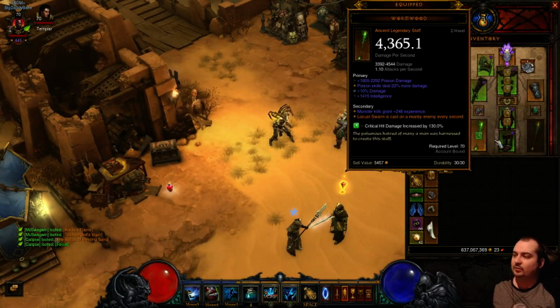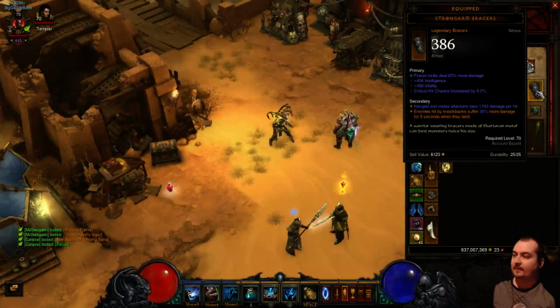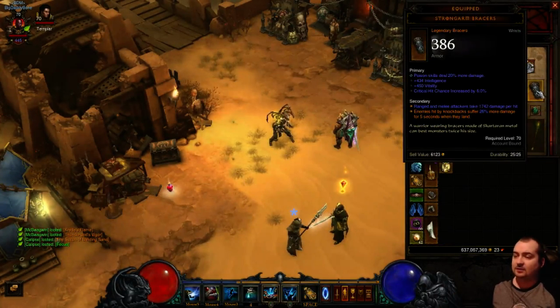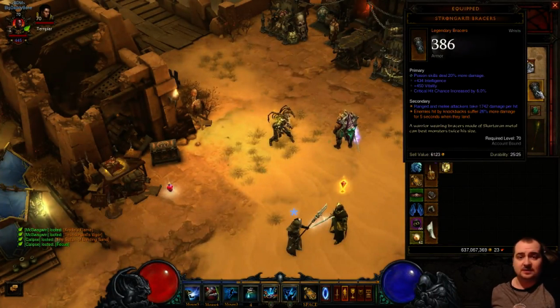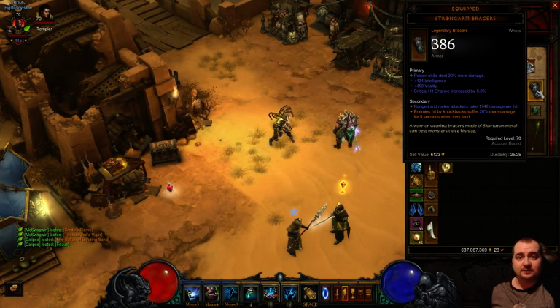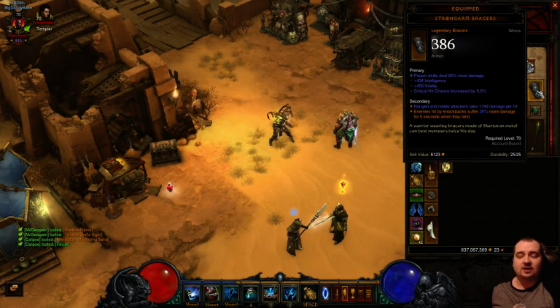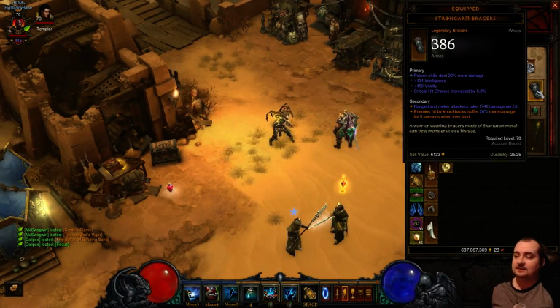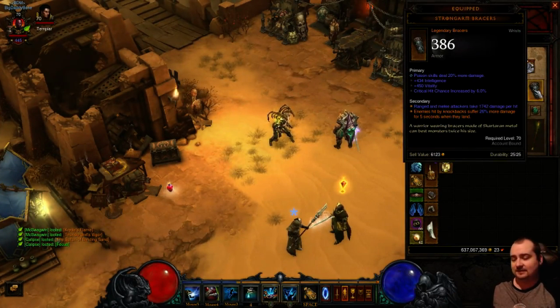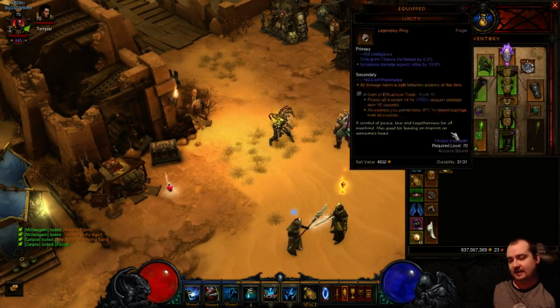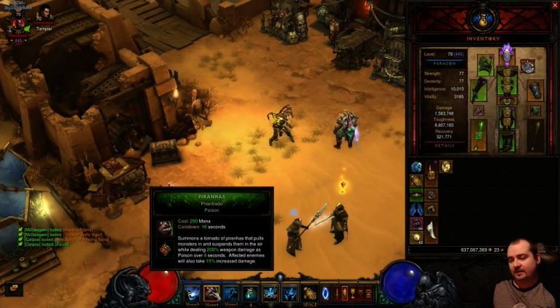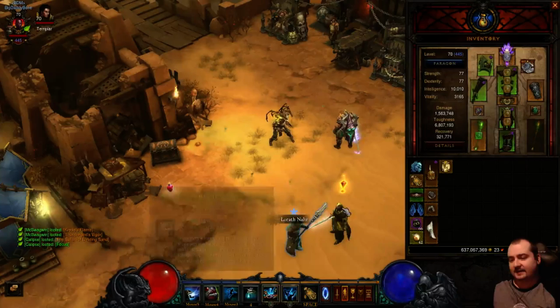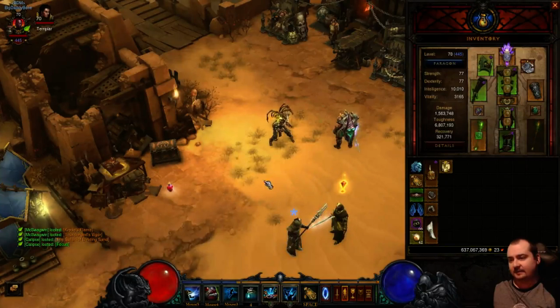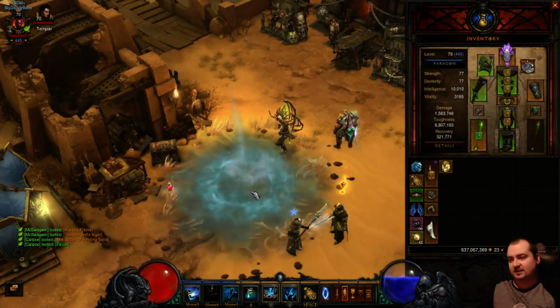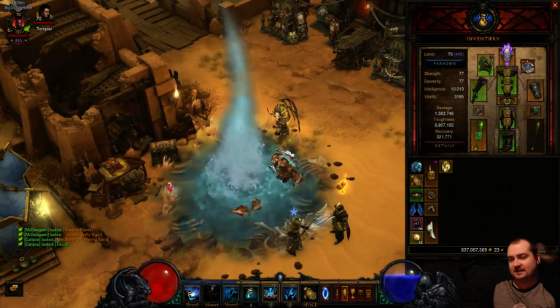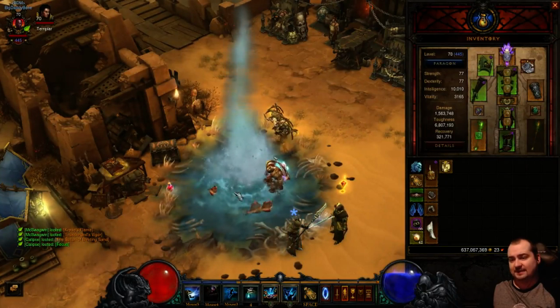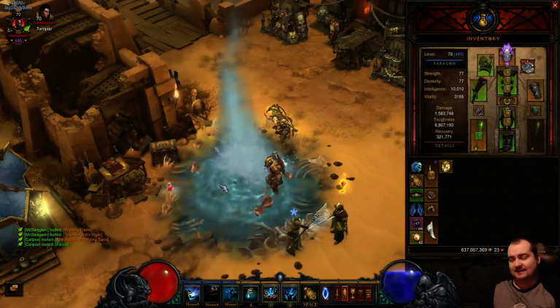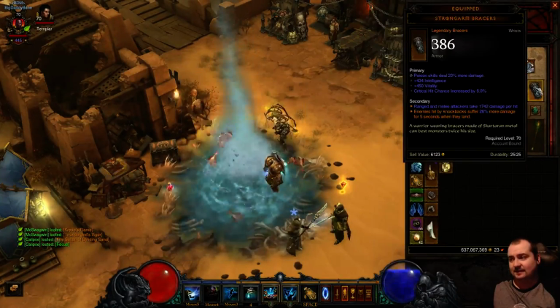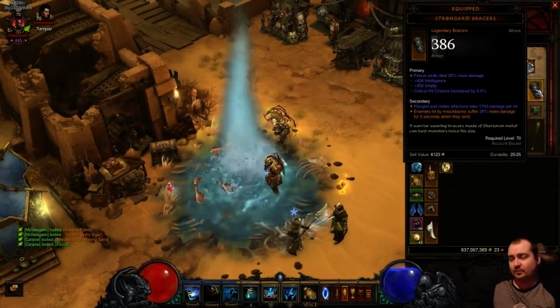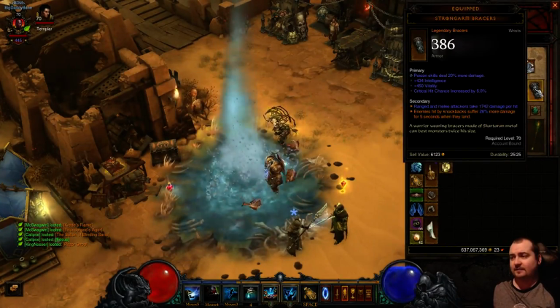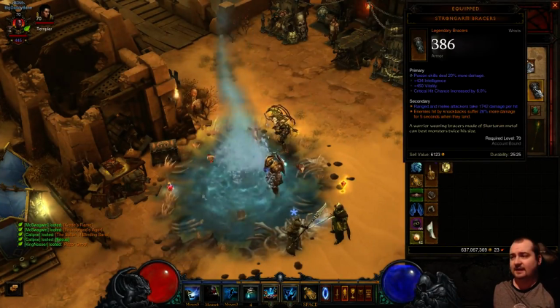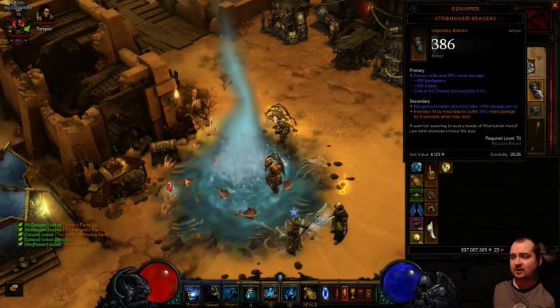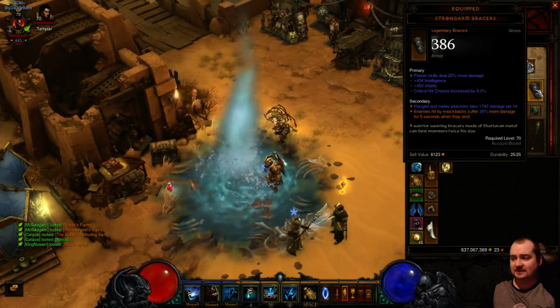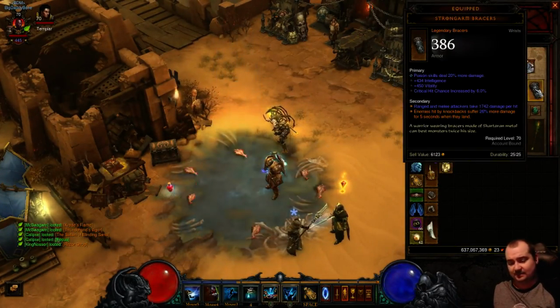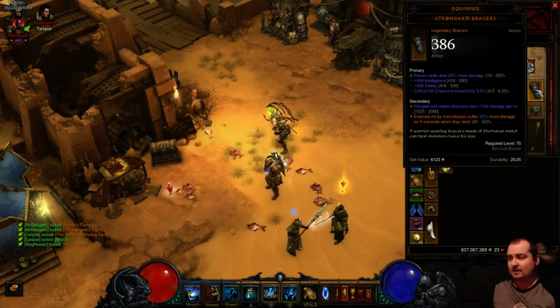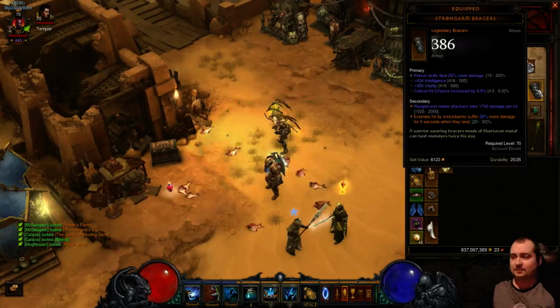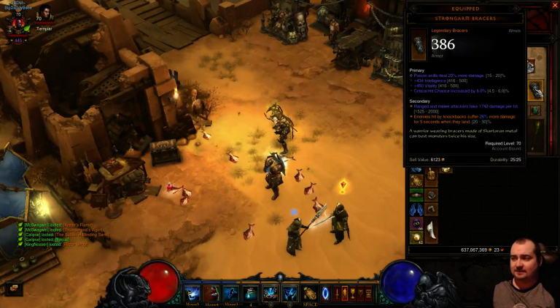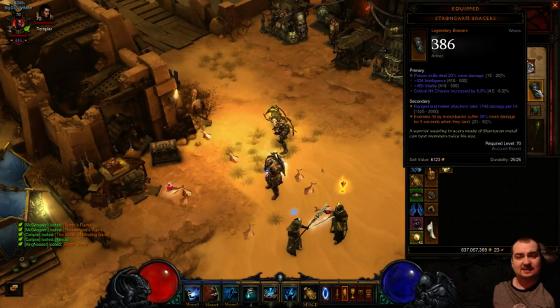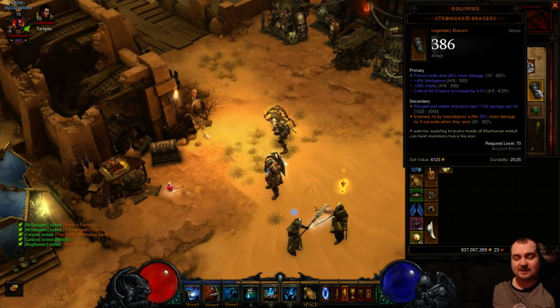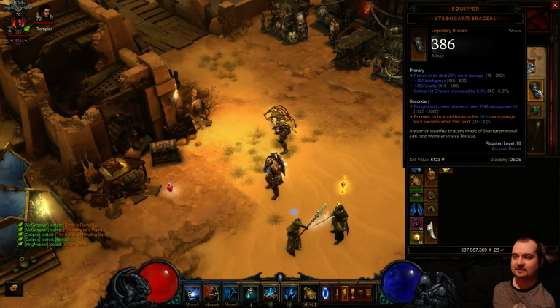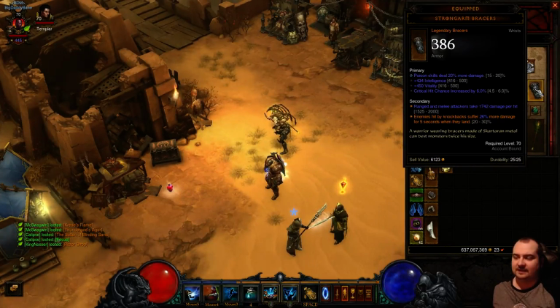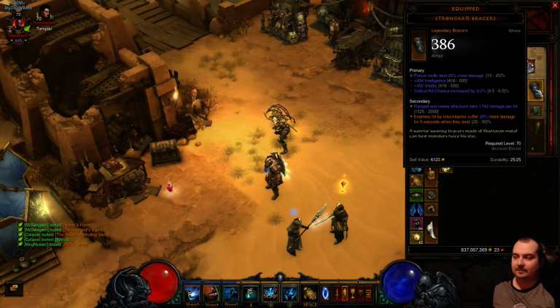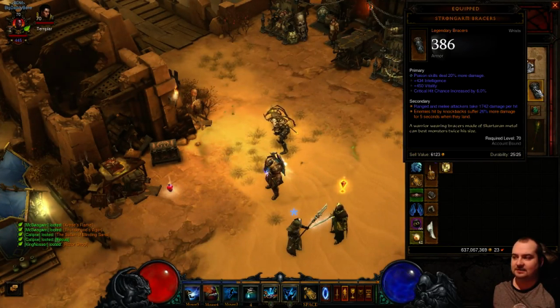We're using Poison Strong Arm Braces. With Piranhado here - you just cast it and as the mobs get sucked in it will proc the Strong Arm Braces. Mine are at 26% but you can get up to 30%, so I'm still hunting for better braces.